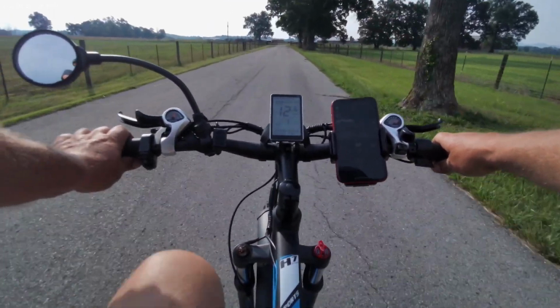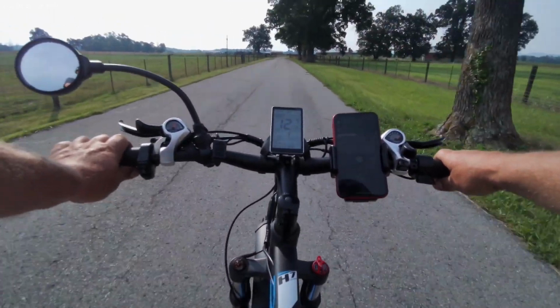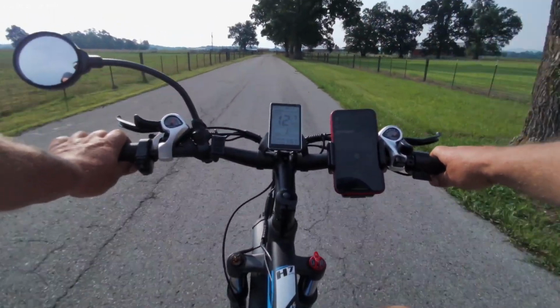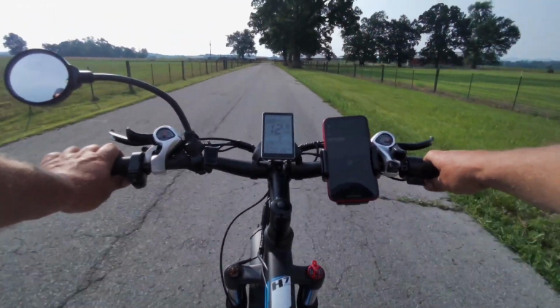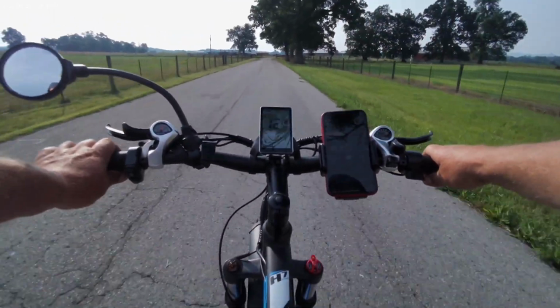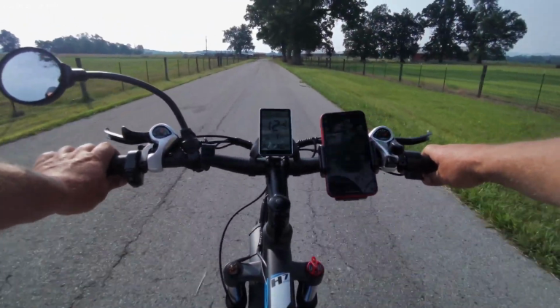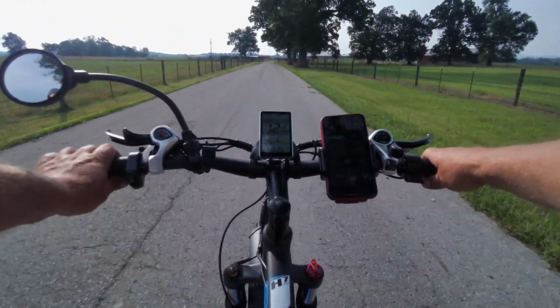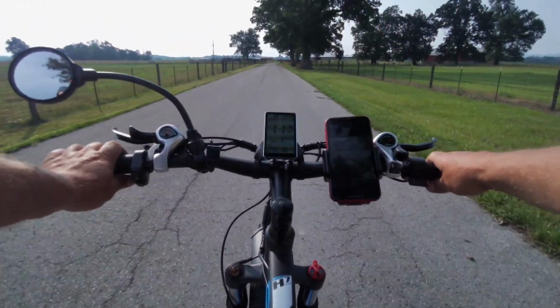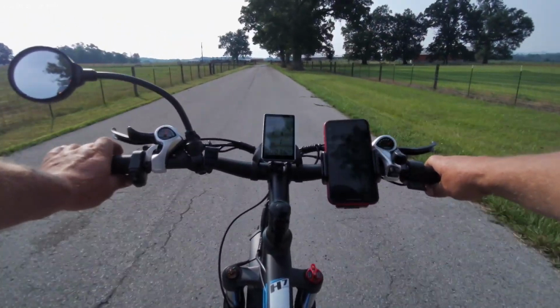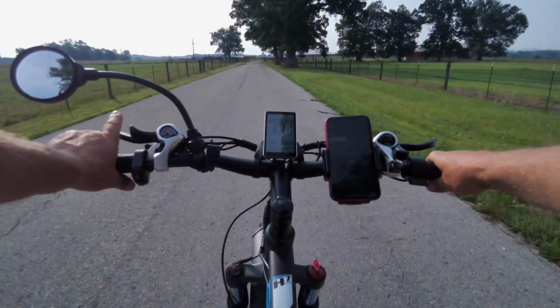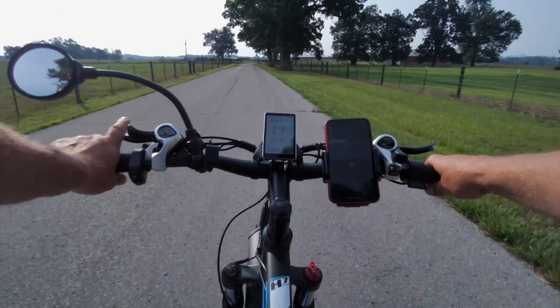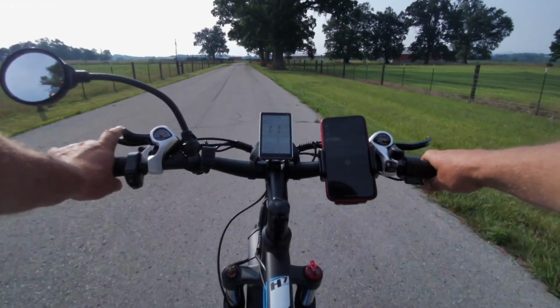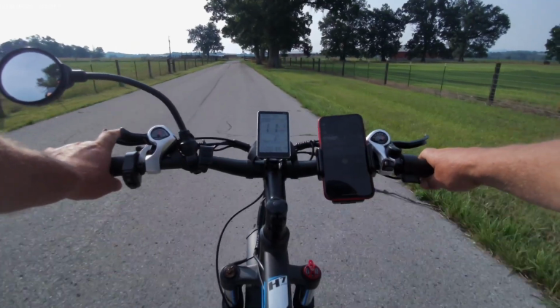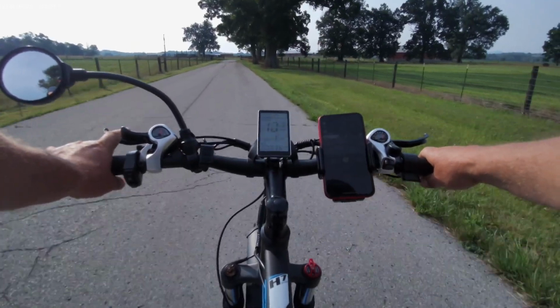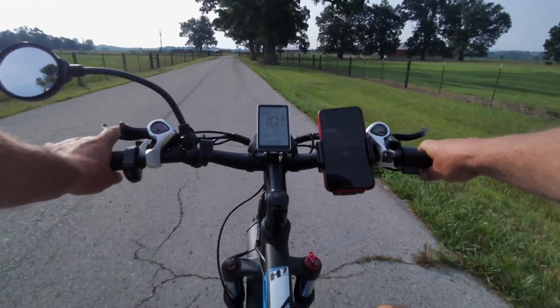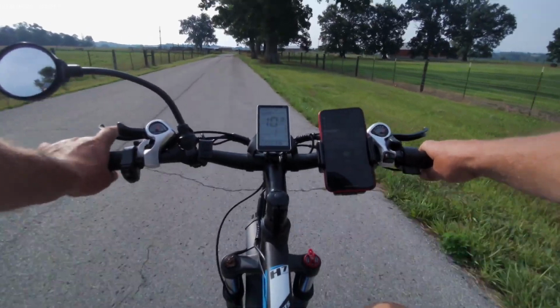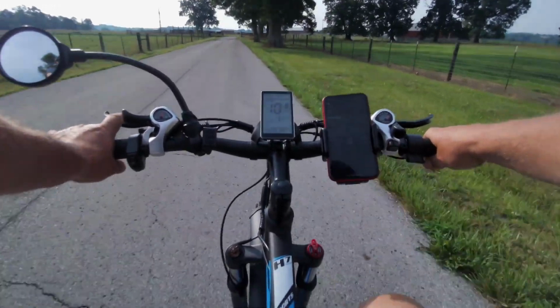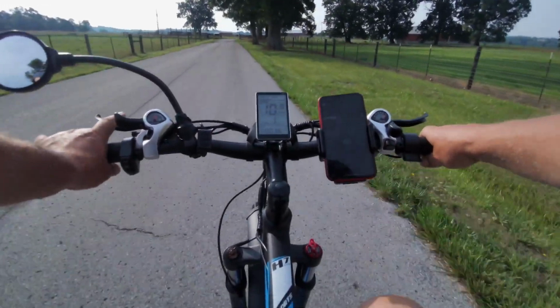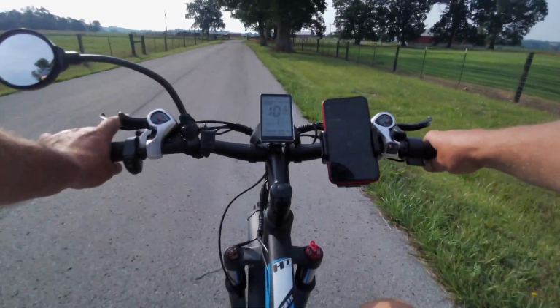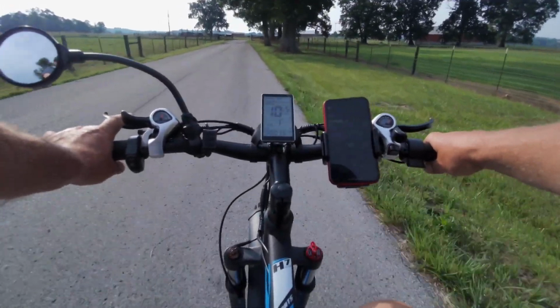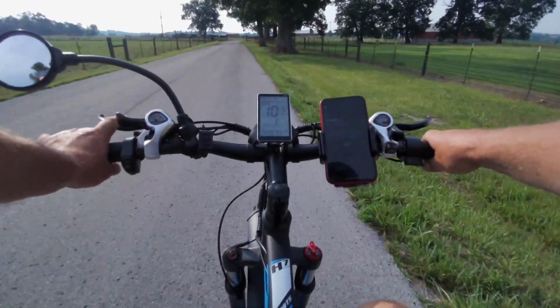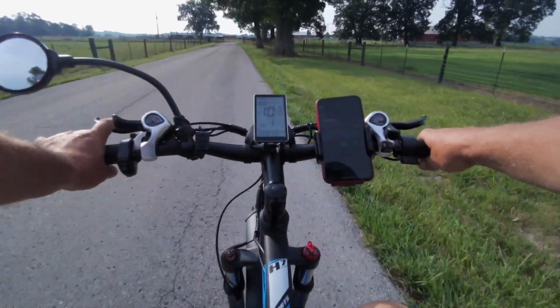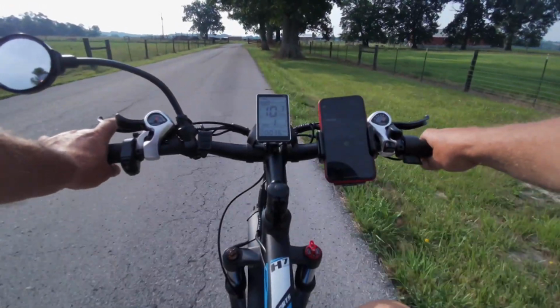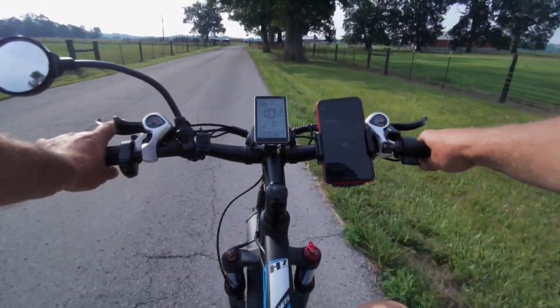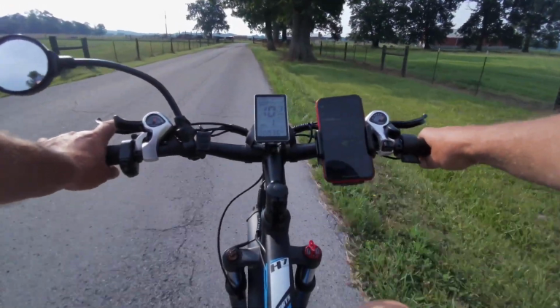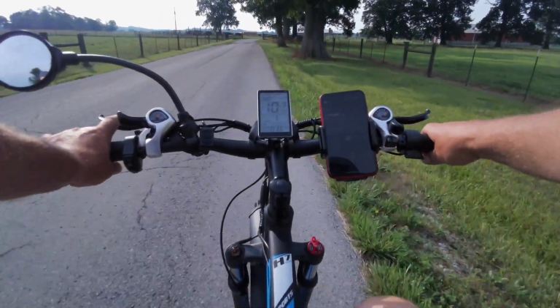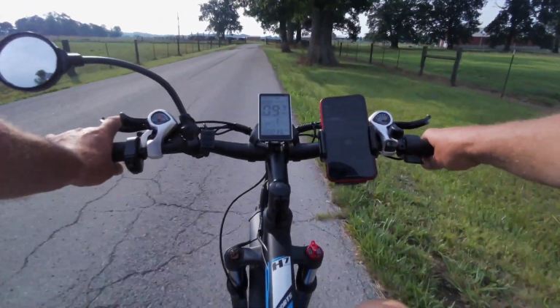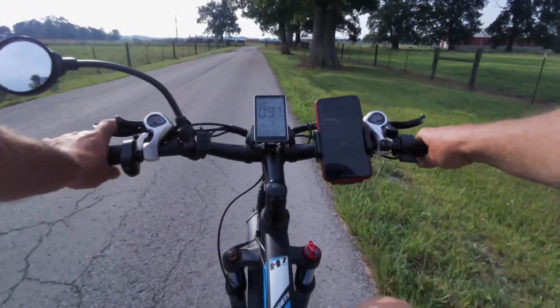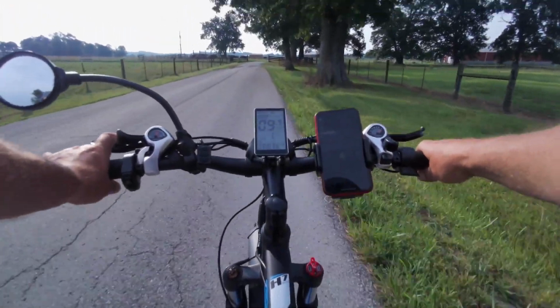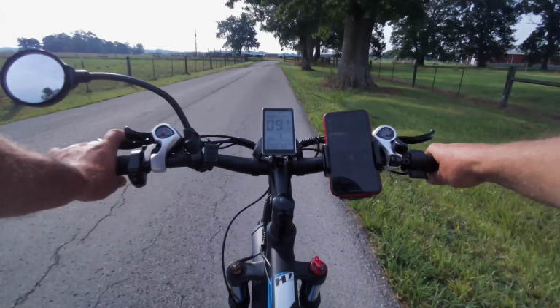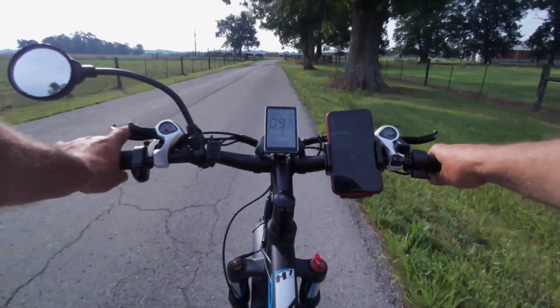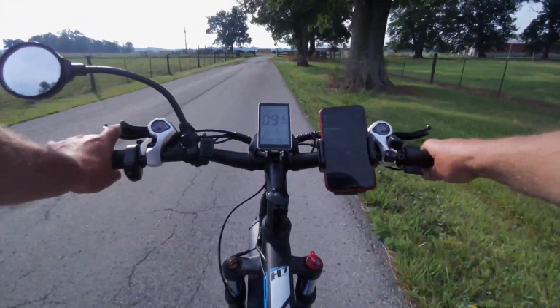We're expecting some storms this afternoon, so that's why I'm trying to get this video done this morning. Great morning for riding.